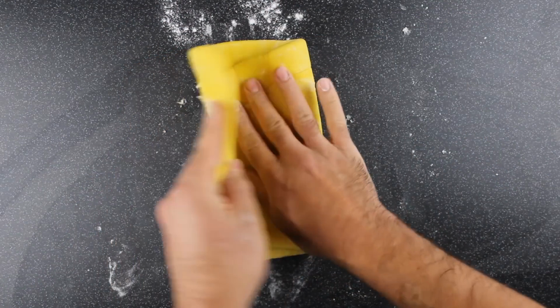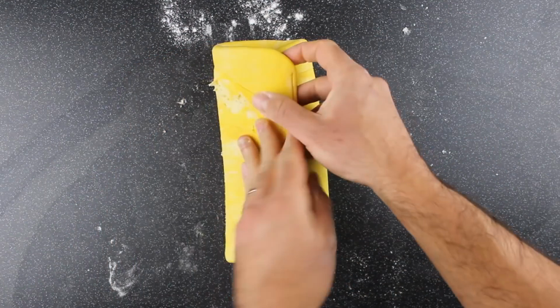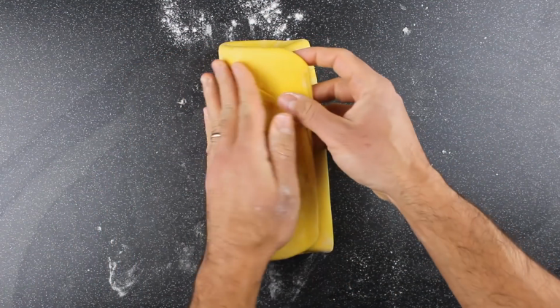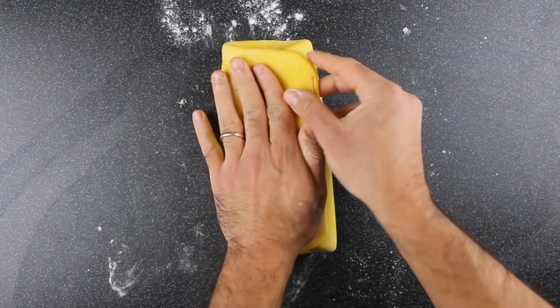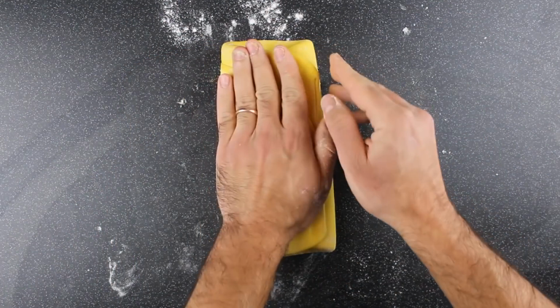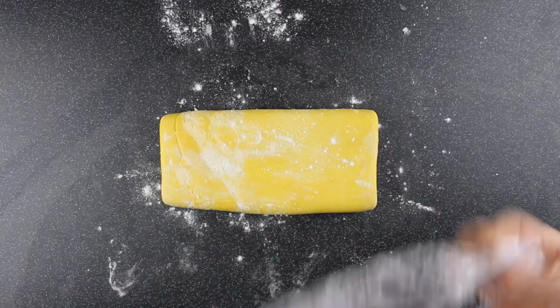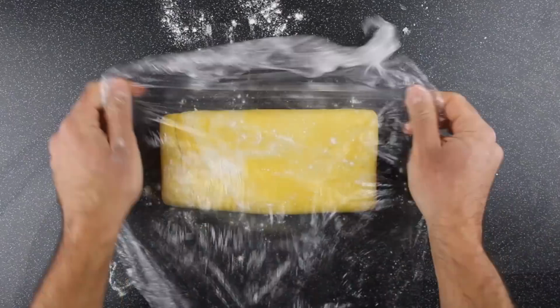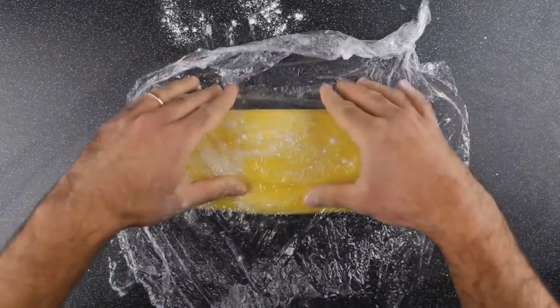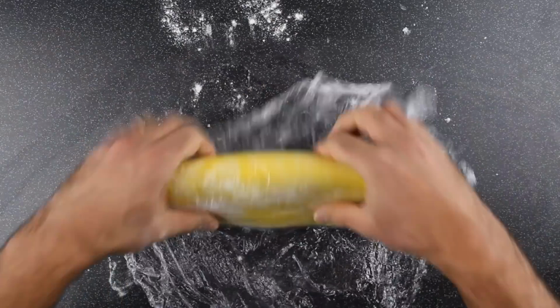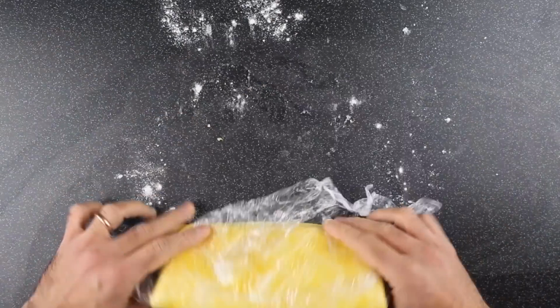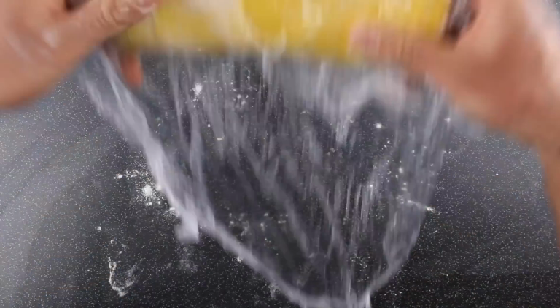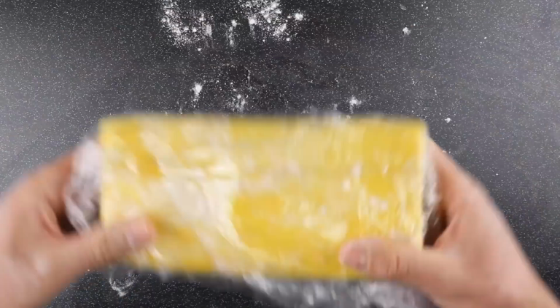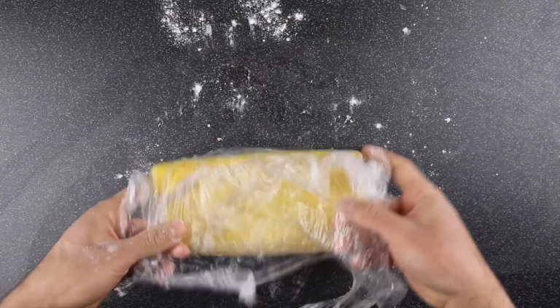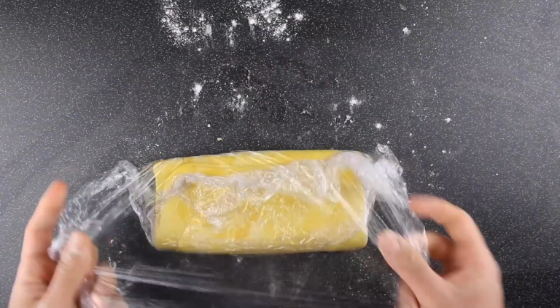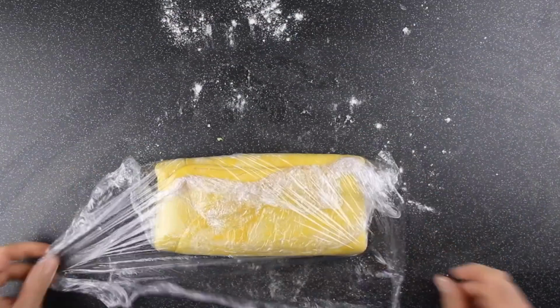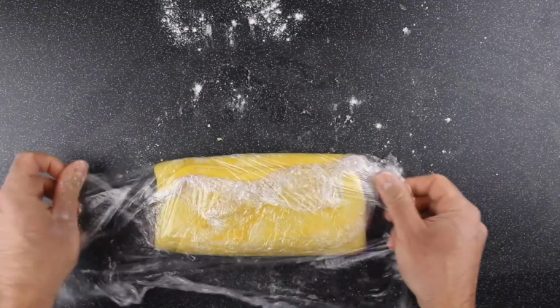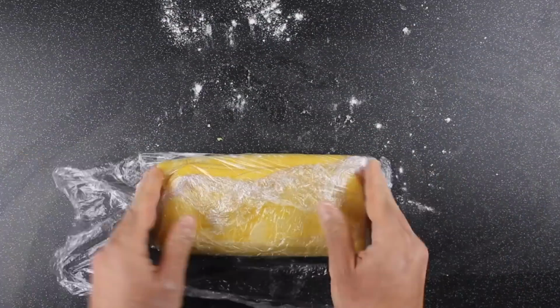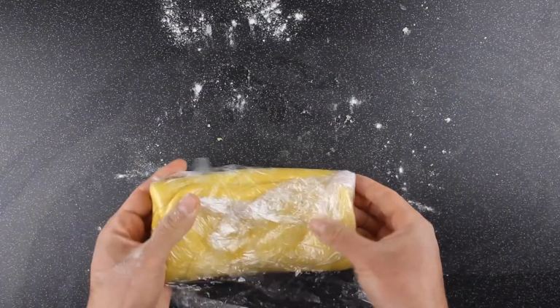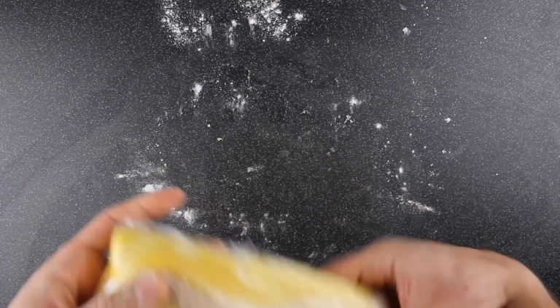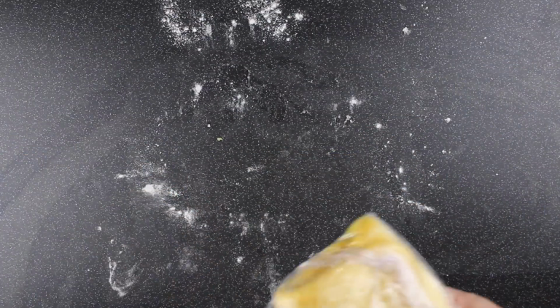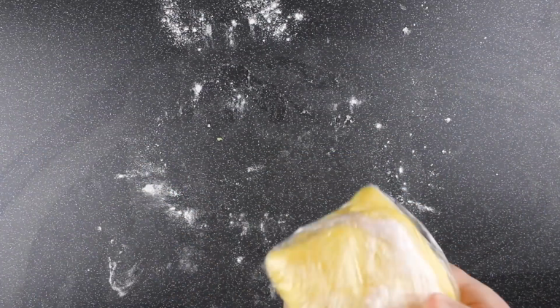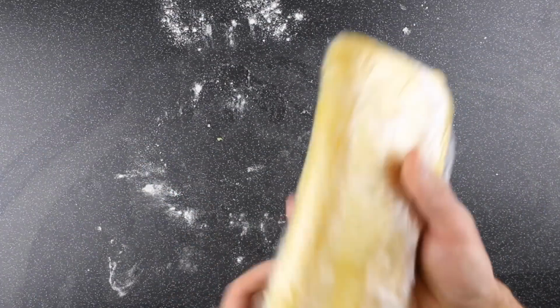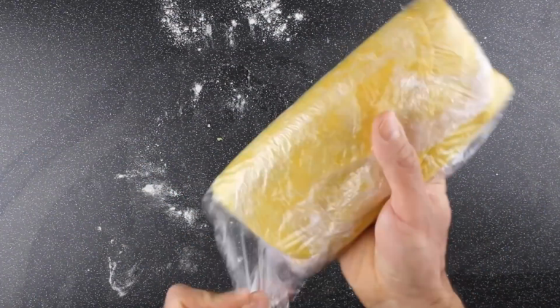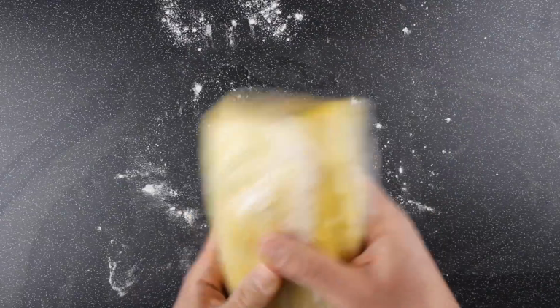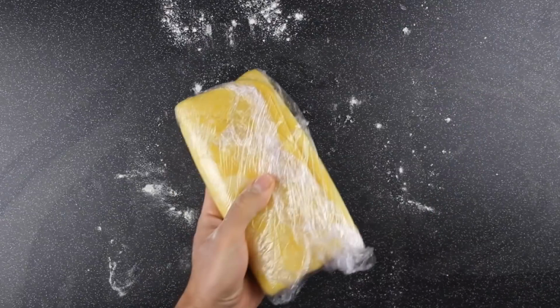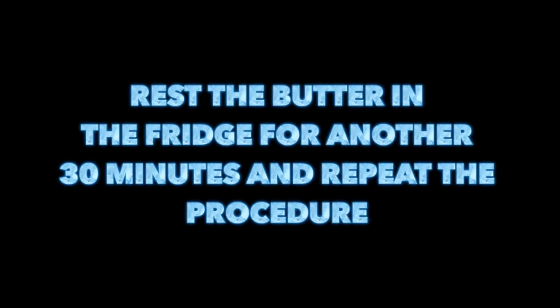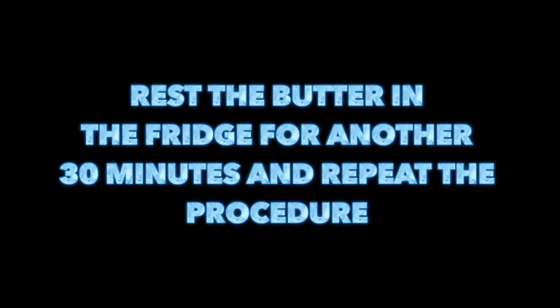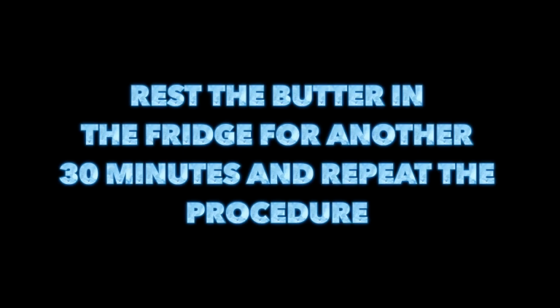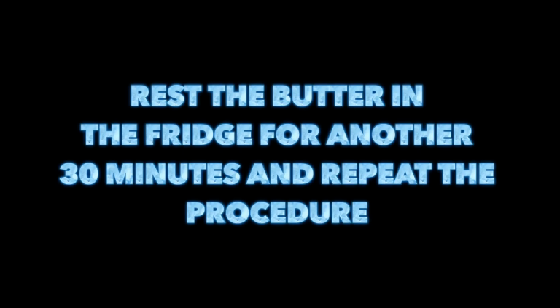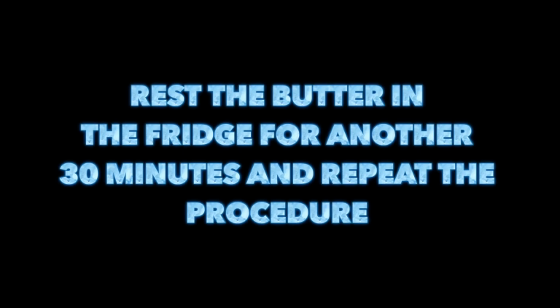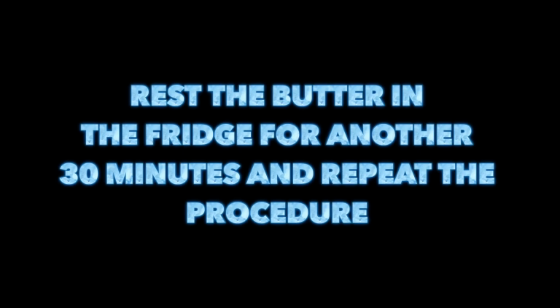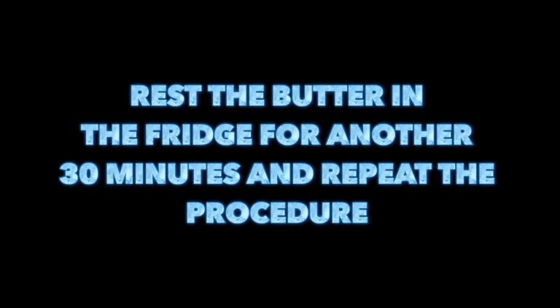Then we're going to fold it, wrap it in cling film and rest in the fridge for 30 minutes. Take it out and repeat the procedure, then wrap it again and rest for another 30 minutes.